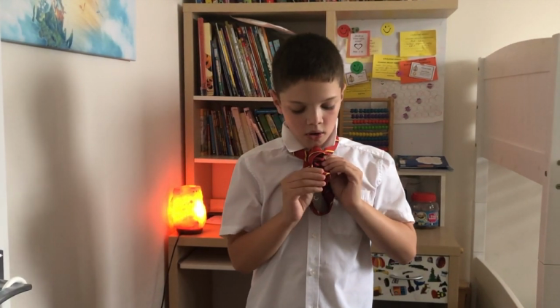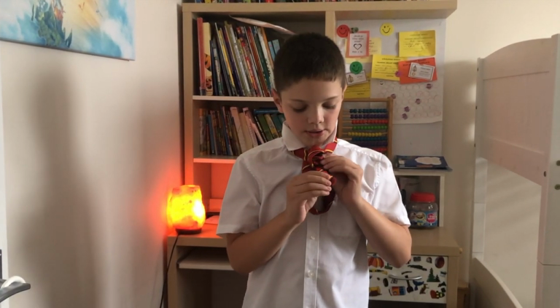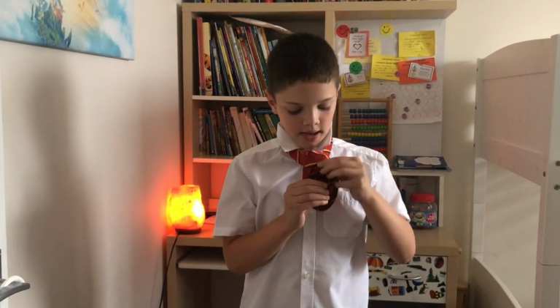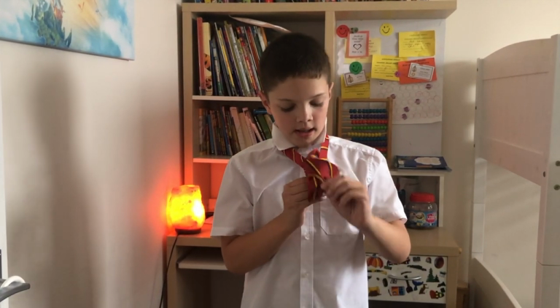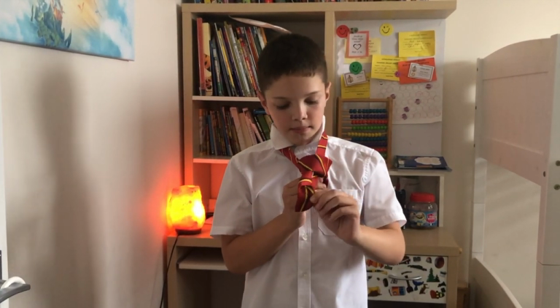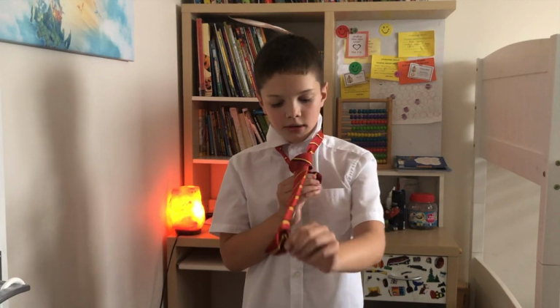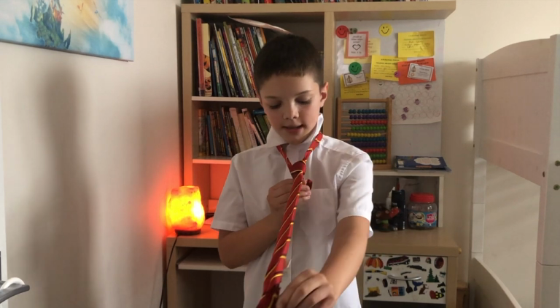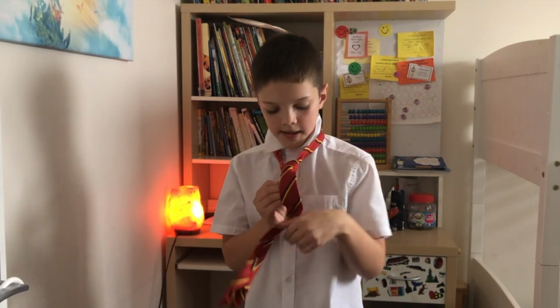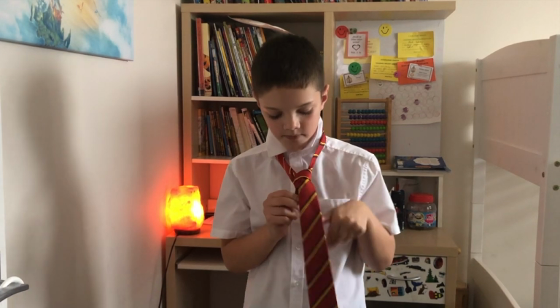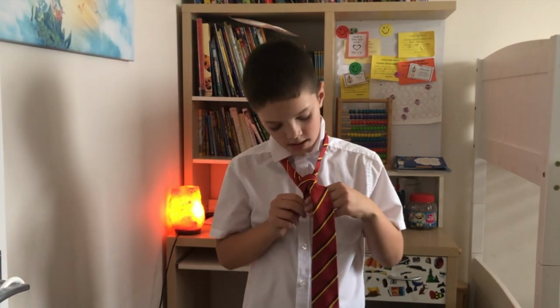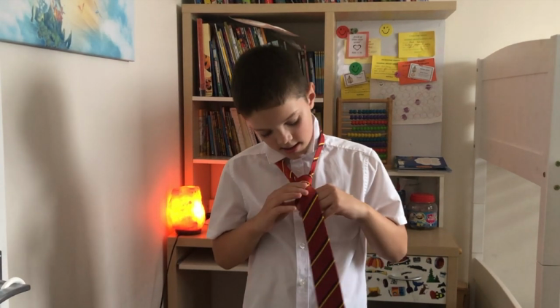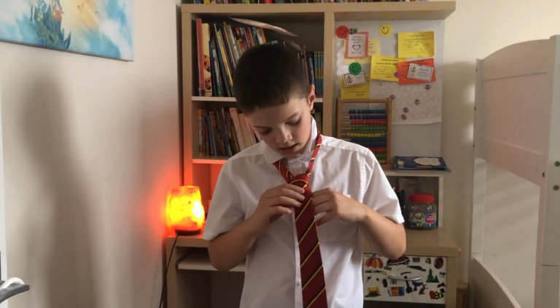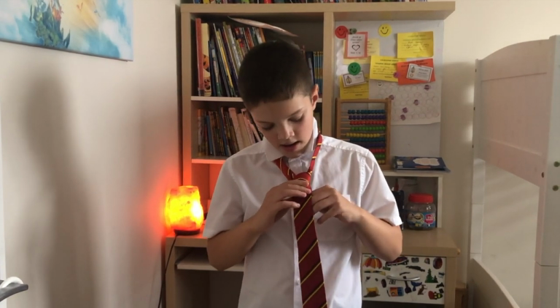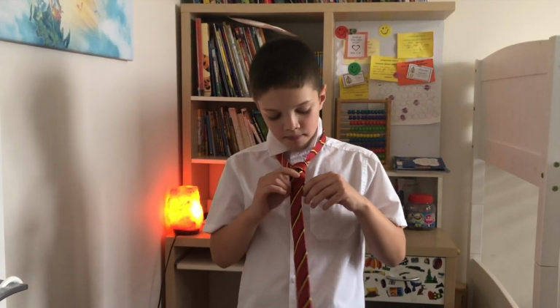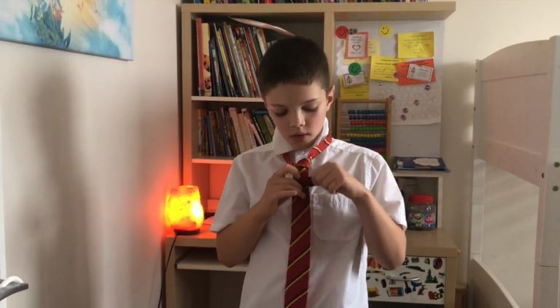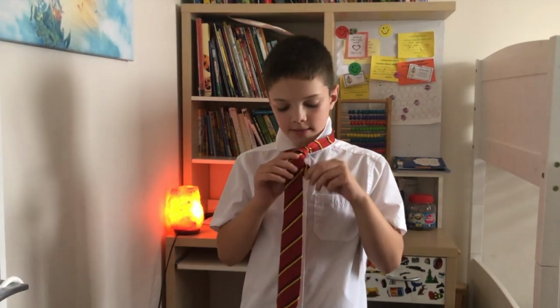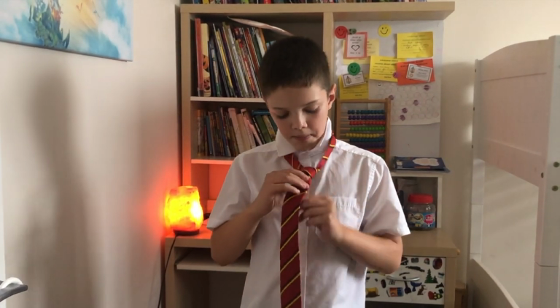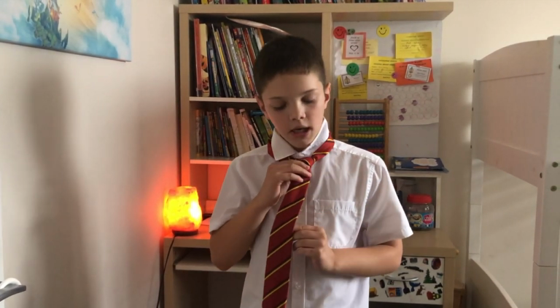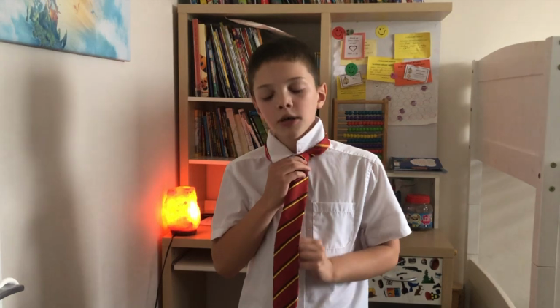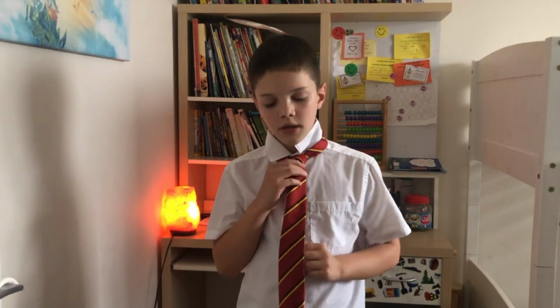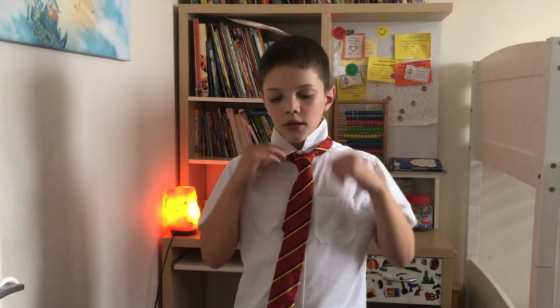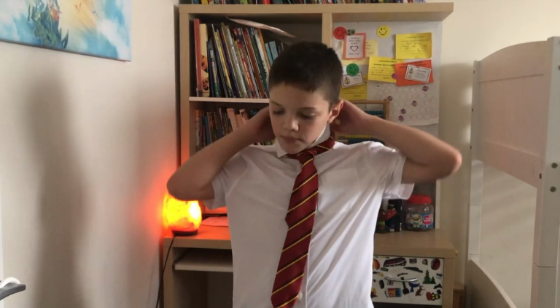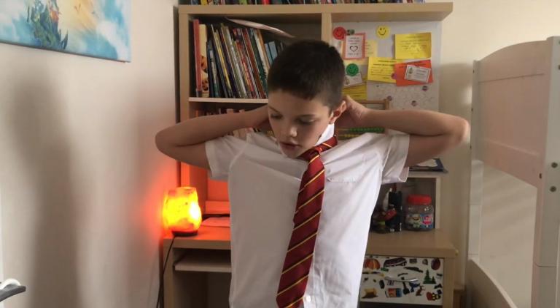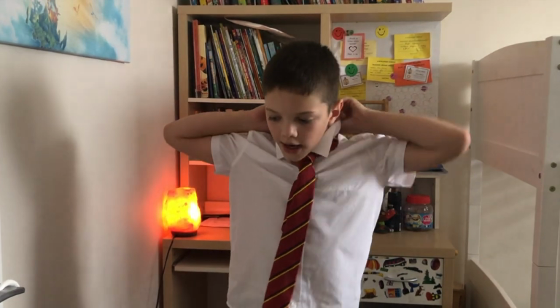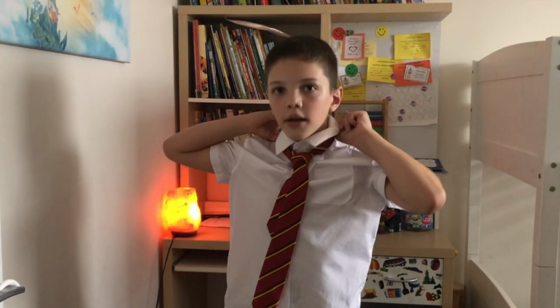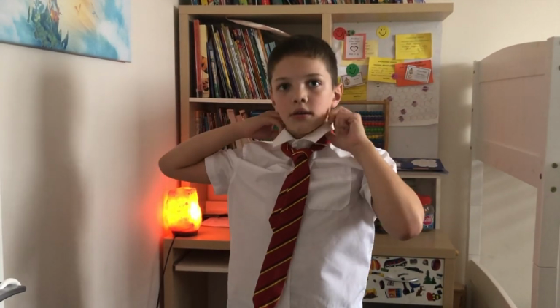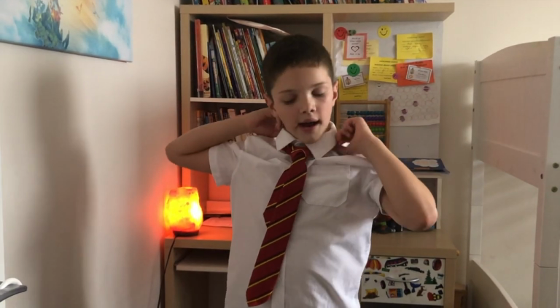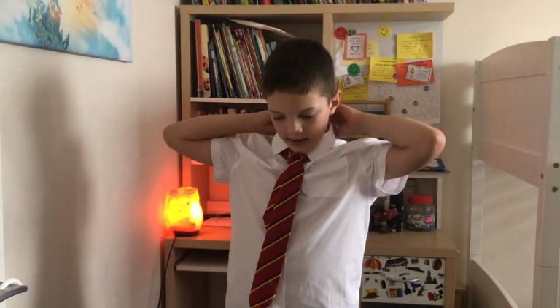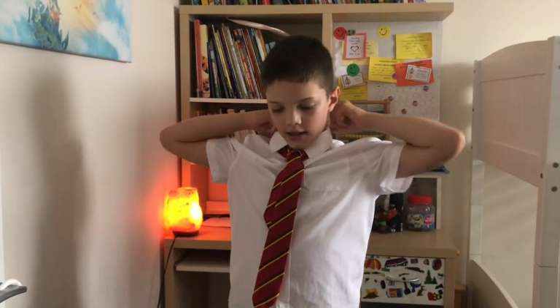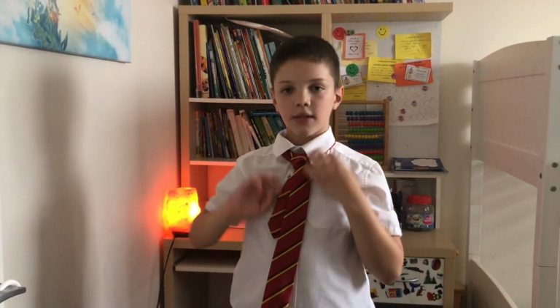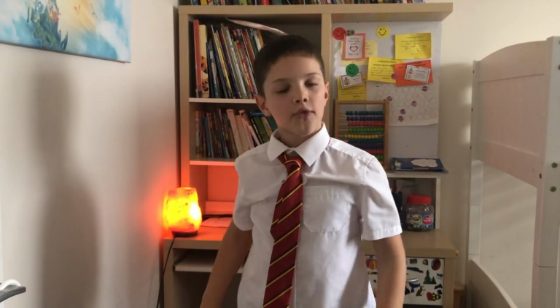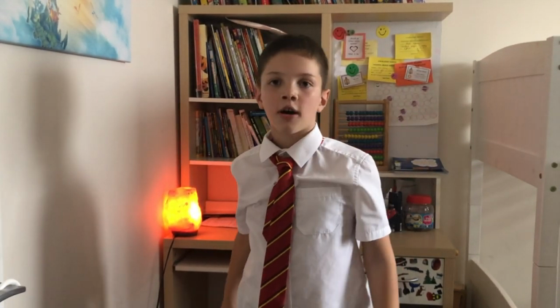Hold the thin bit and then pull the thick bit. Then hold the thin bit and pull it up. Put the collar down and you have made yourself a tie.